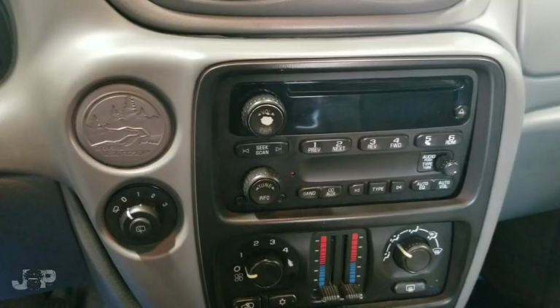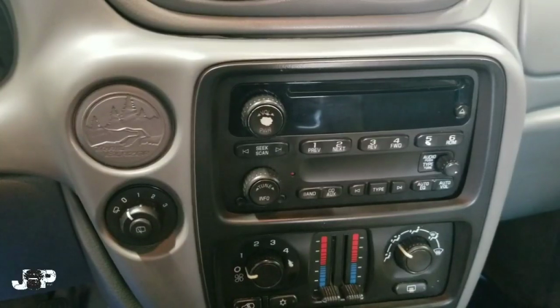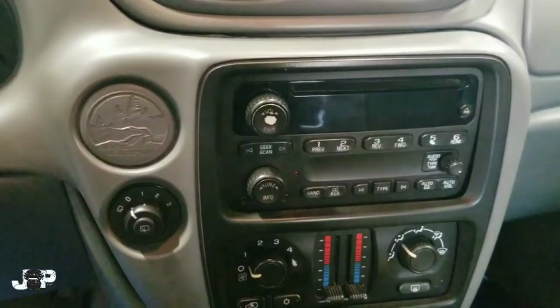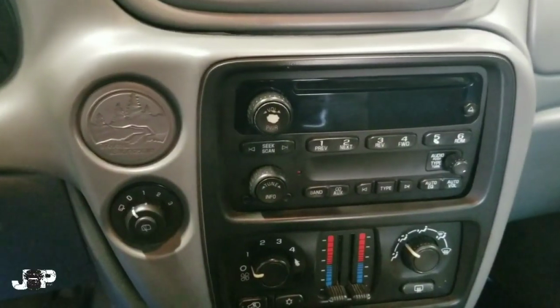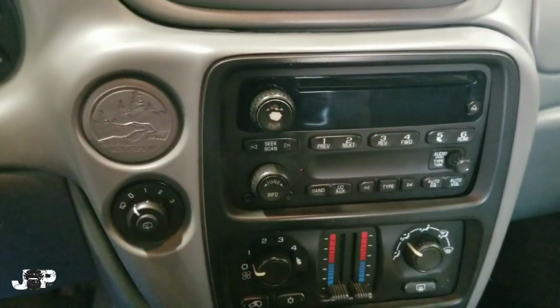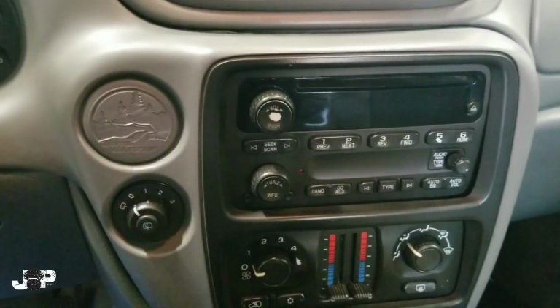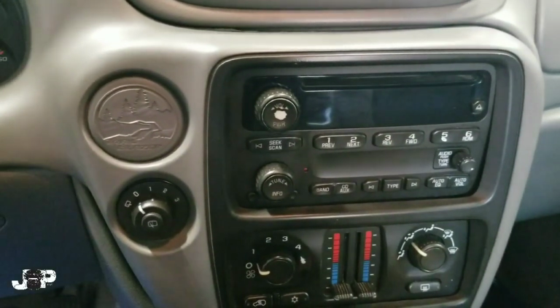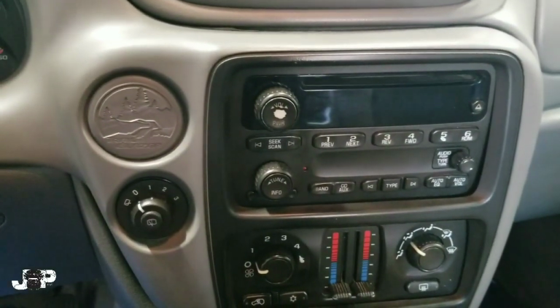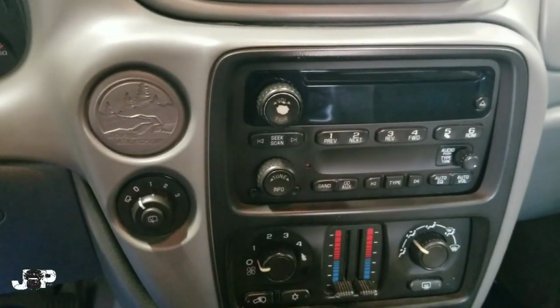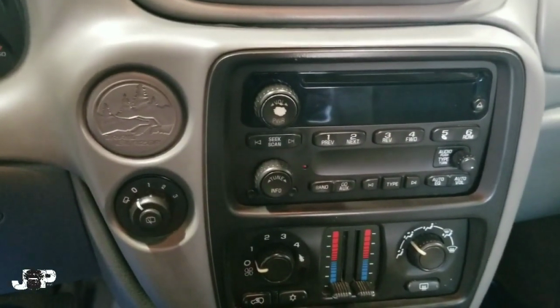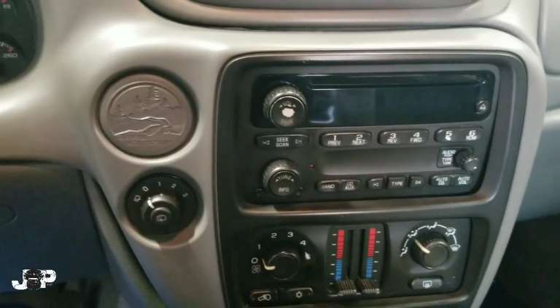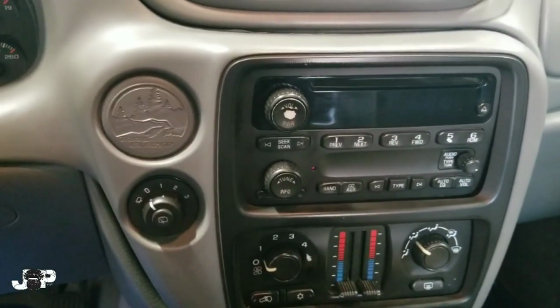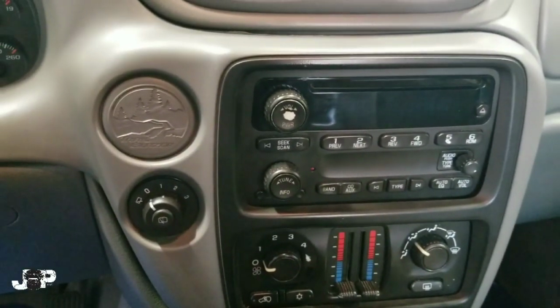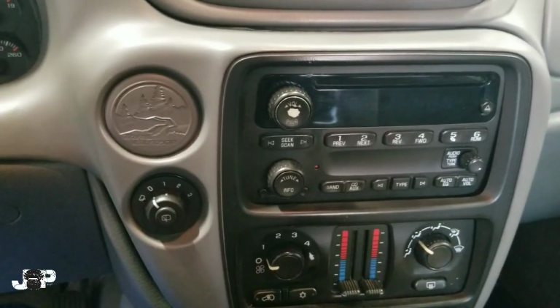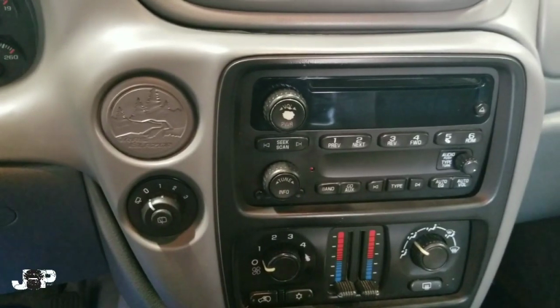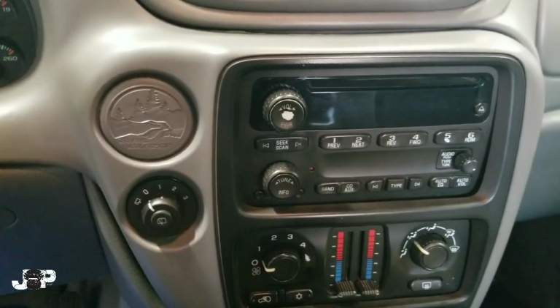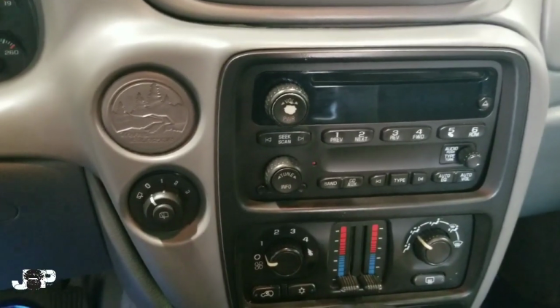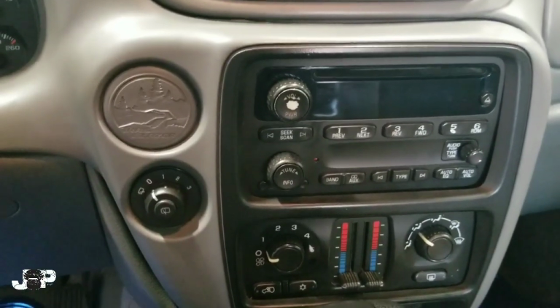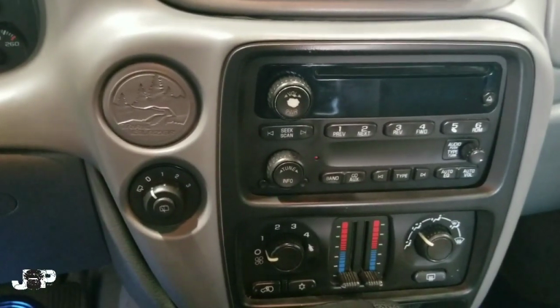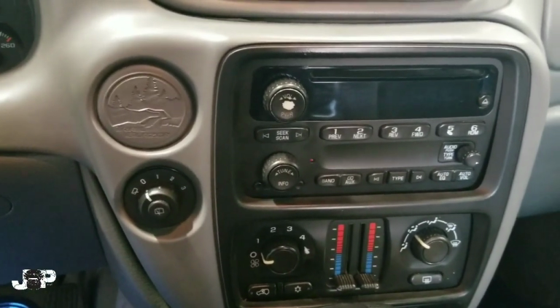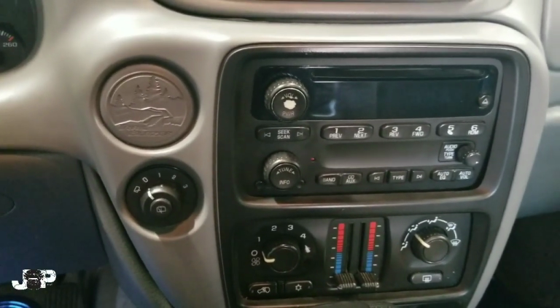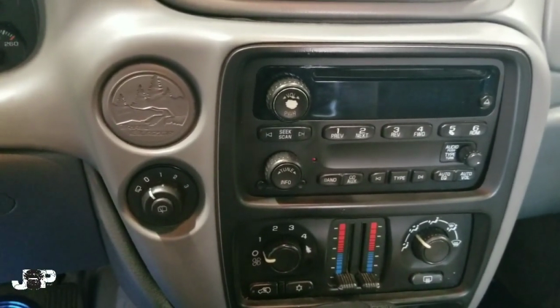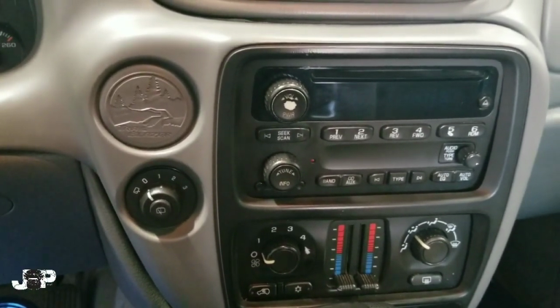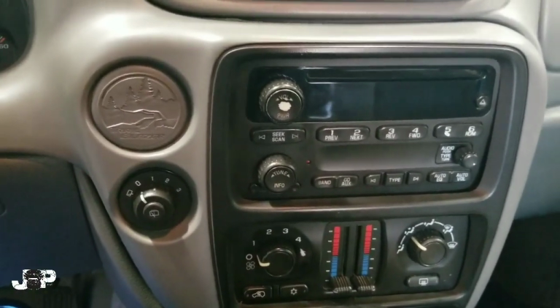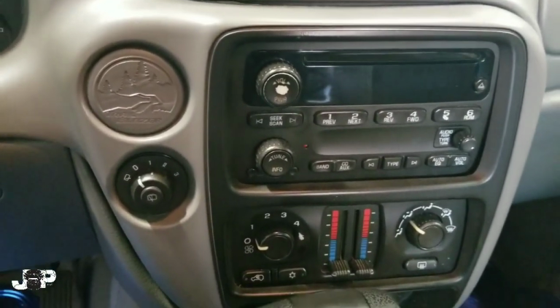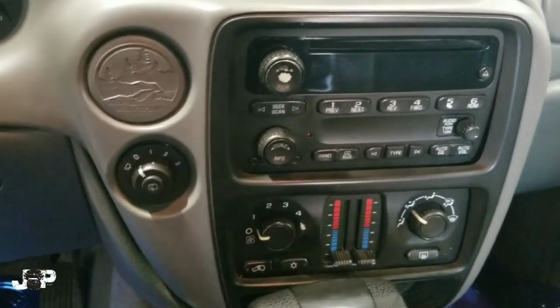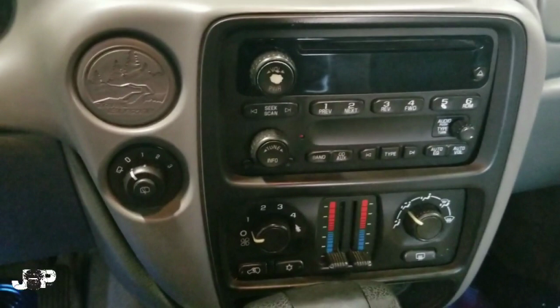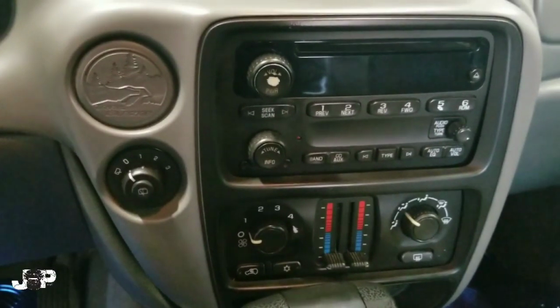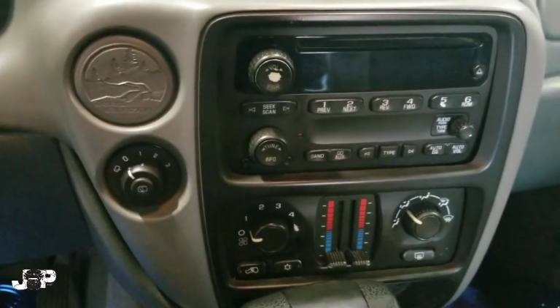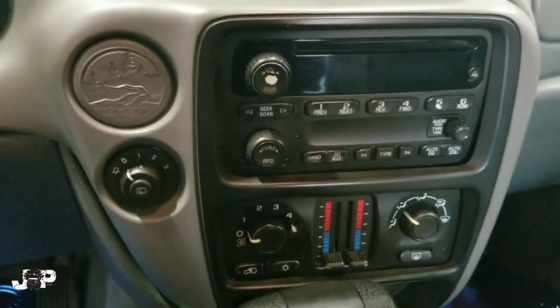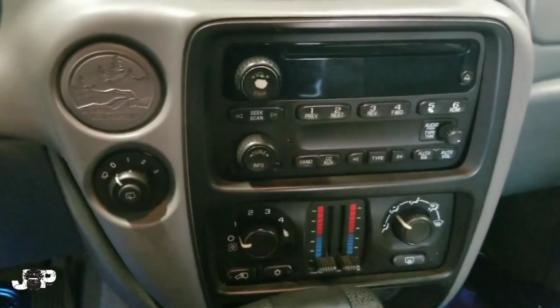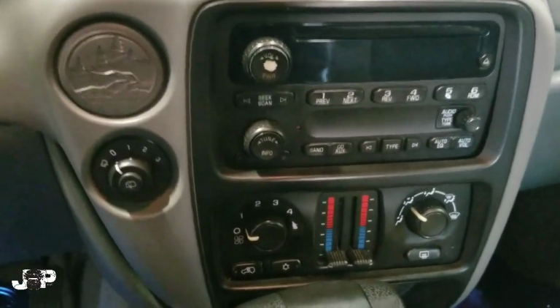What's up y'all, y'all know who it is — your boy JP coming at you with another how-to. We have a 2007 Chevy Trailblazer, and I'm going to show you how to take the radio out.